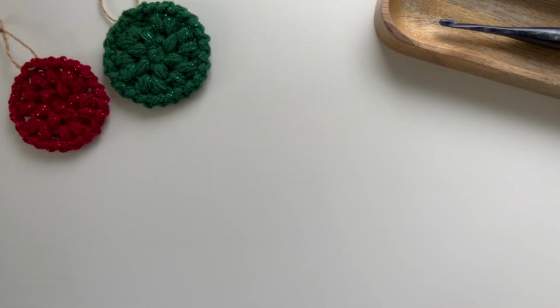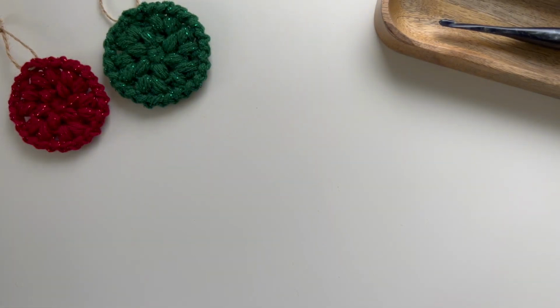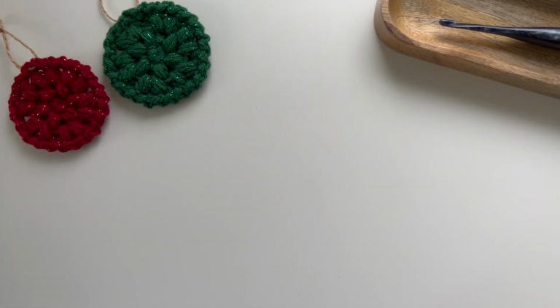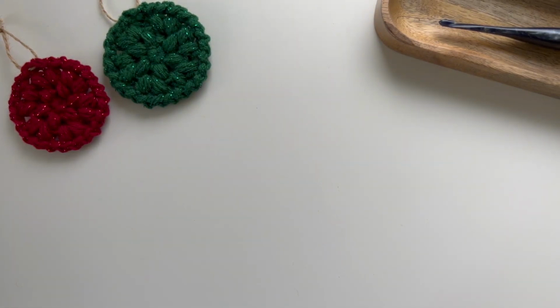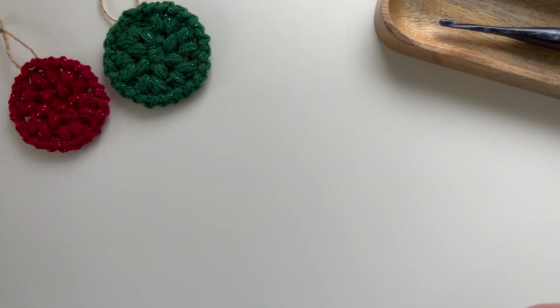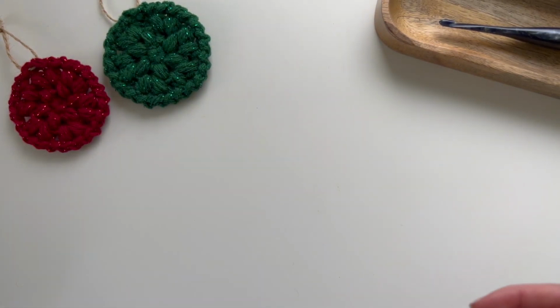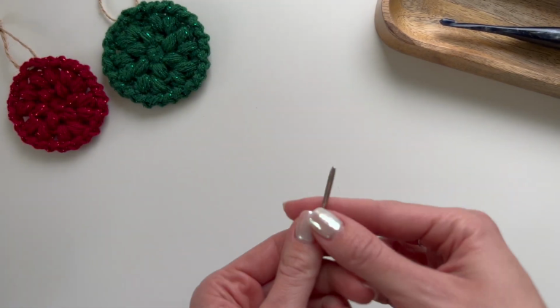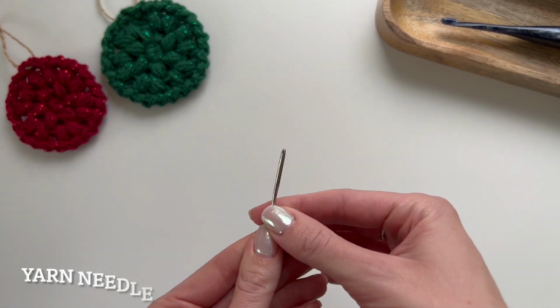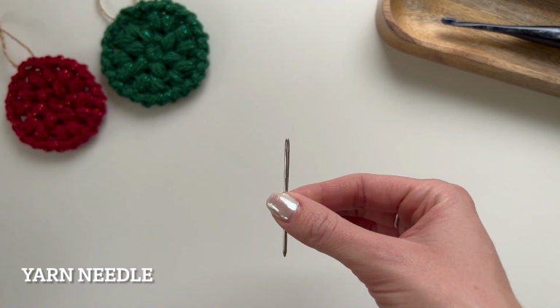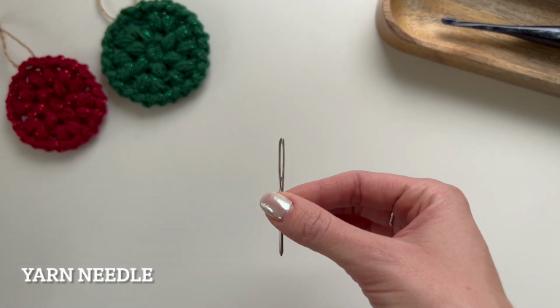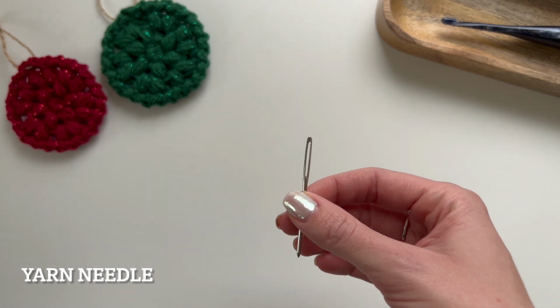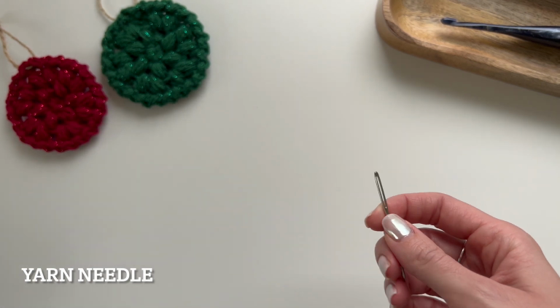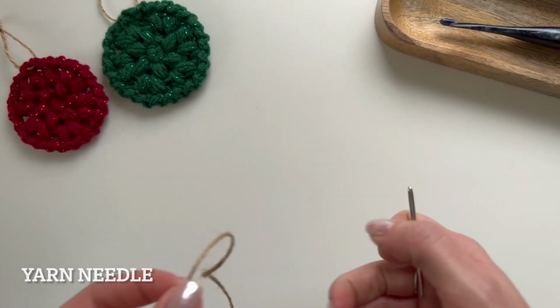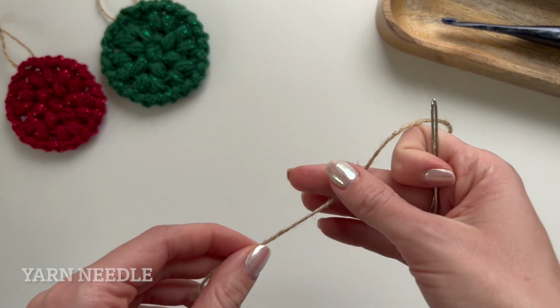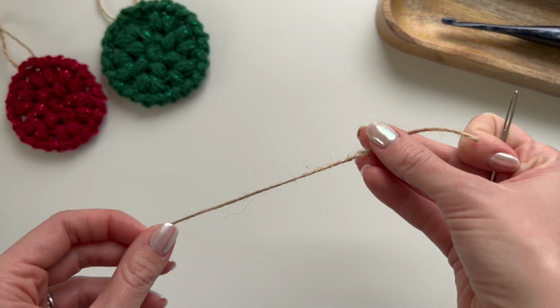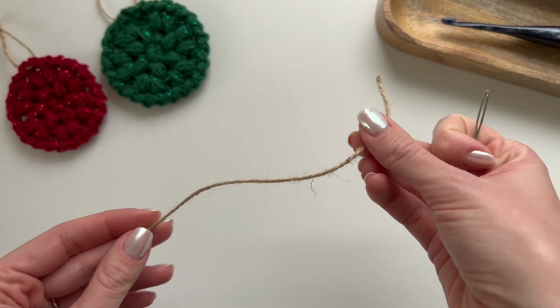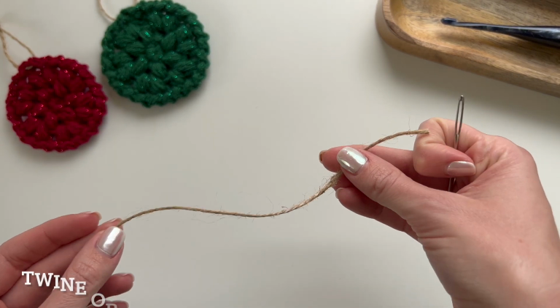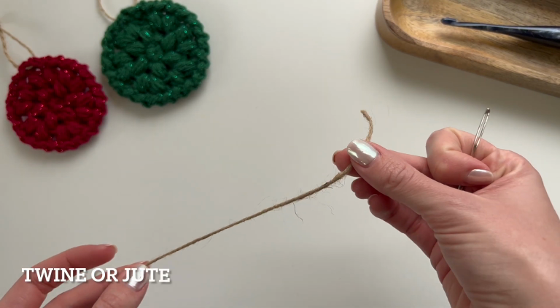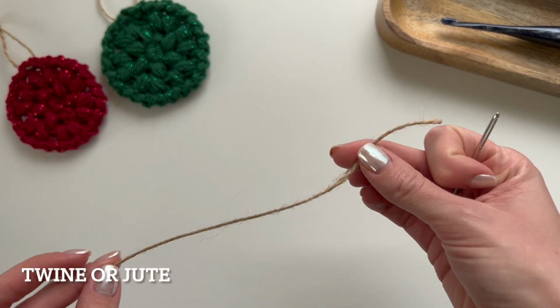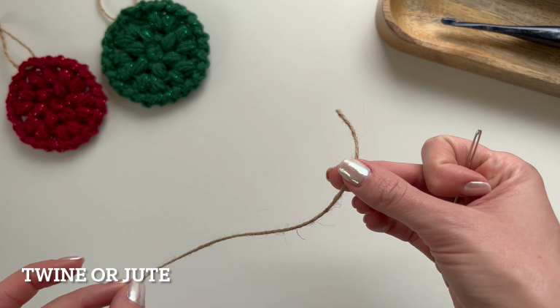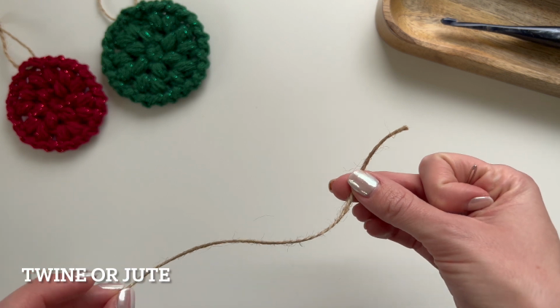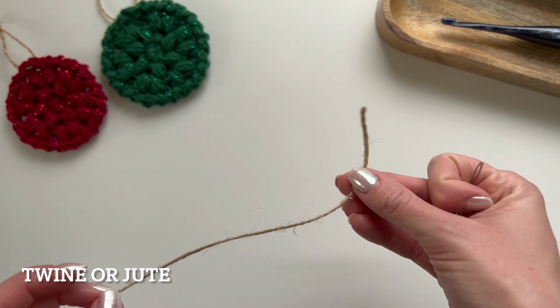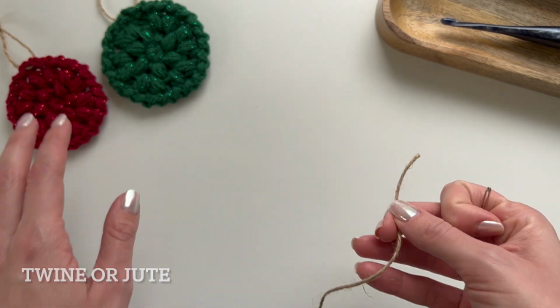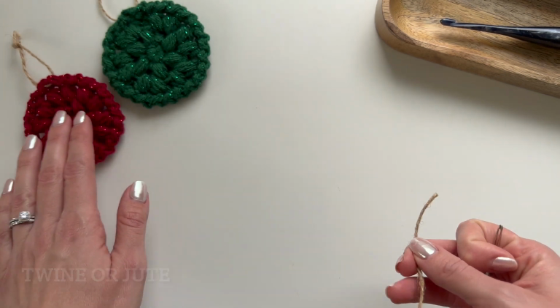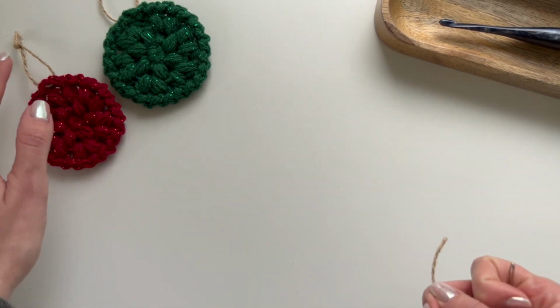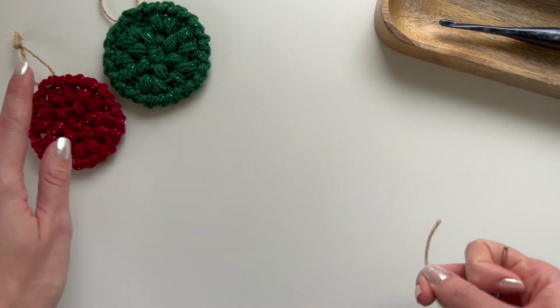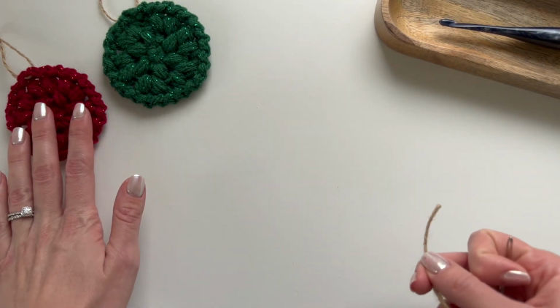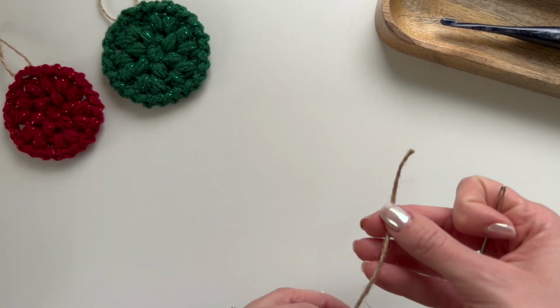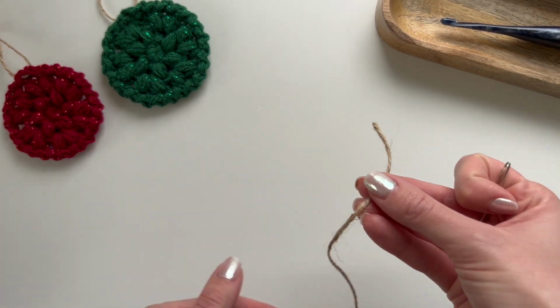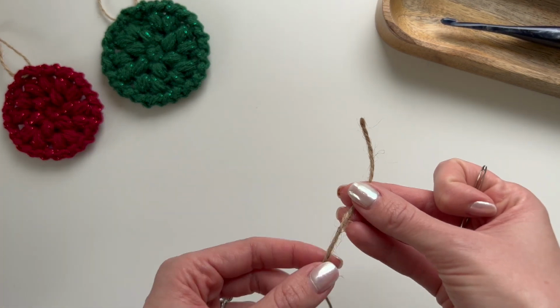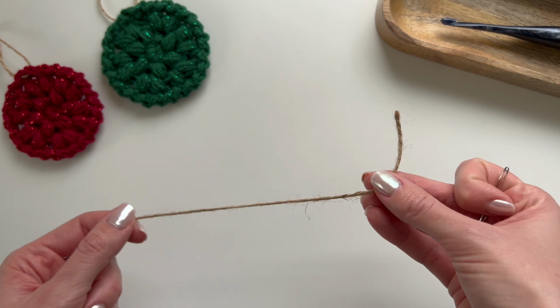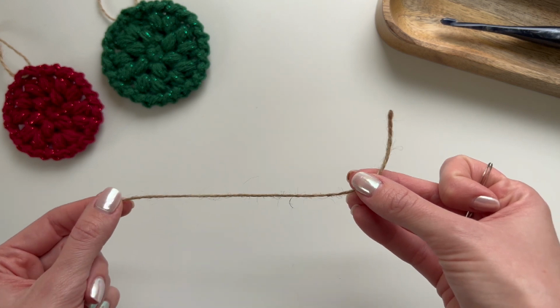You will also need a yarn needle to weave in your ends, and then just a scrap piece of twine, jute, yarn, or whatever you want to use to hang it from your tree. This piece is about six inches long or so.